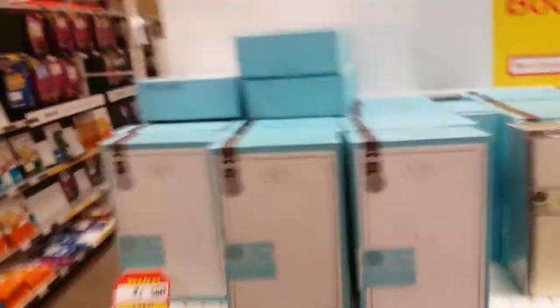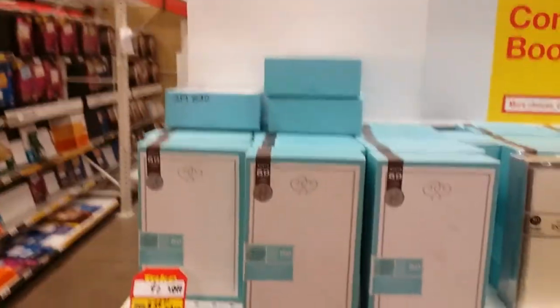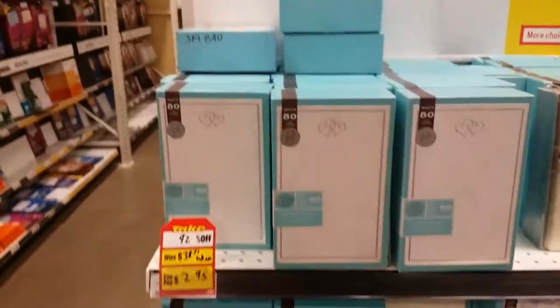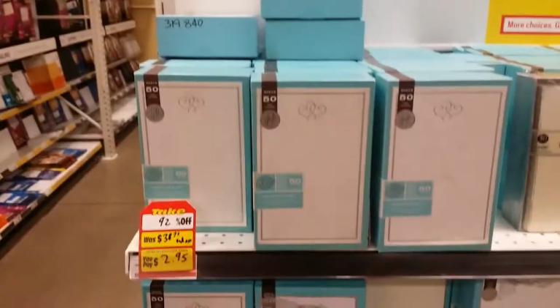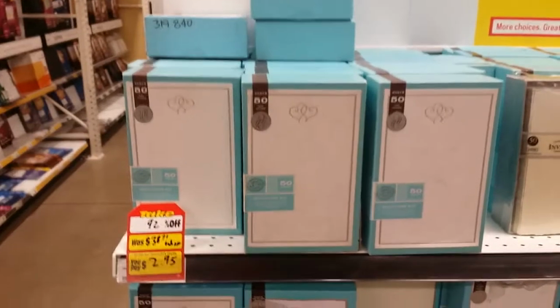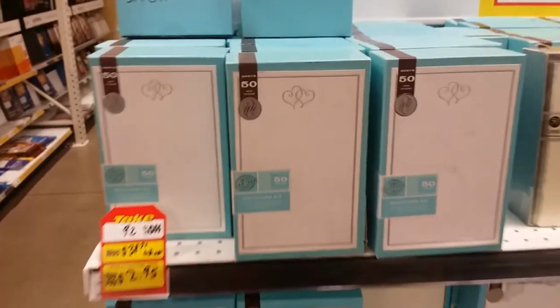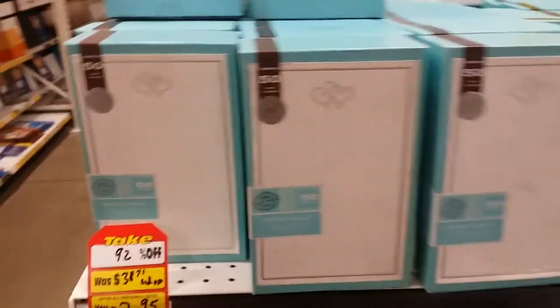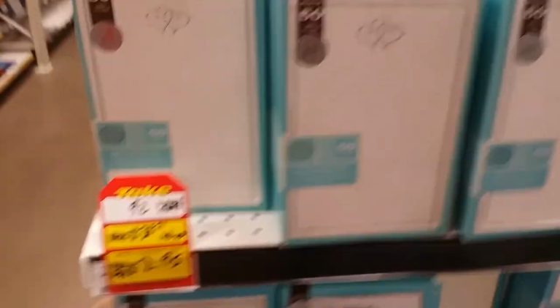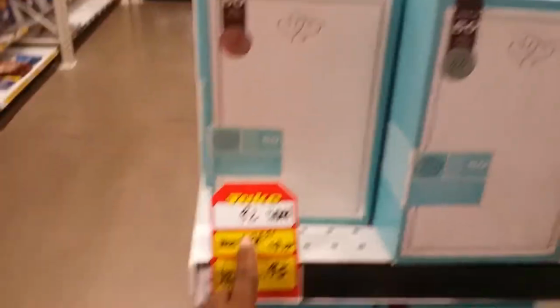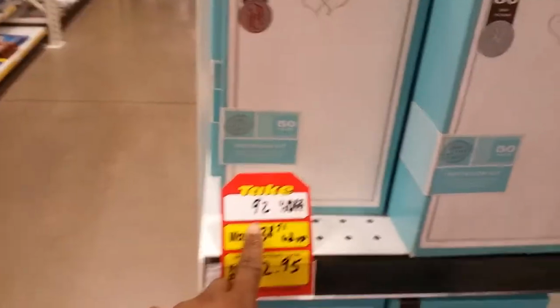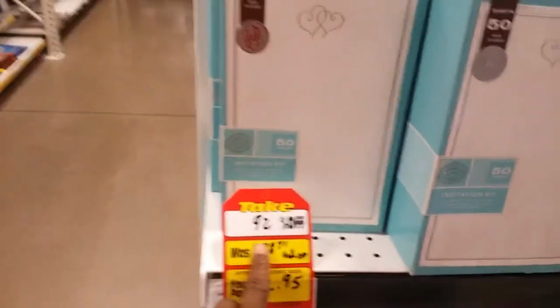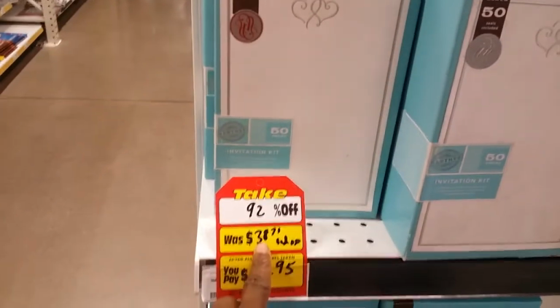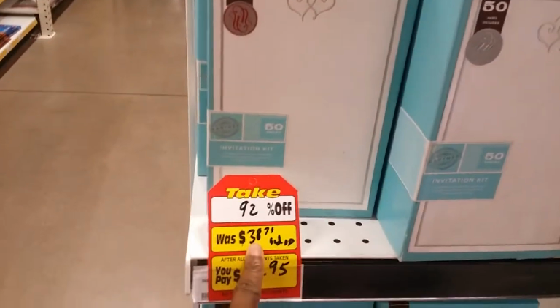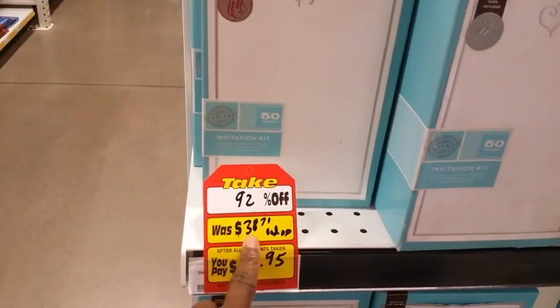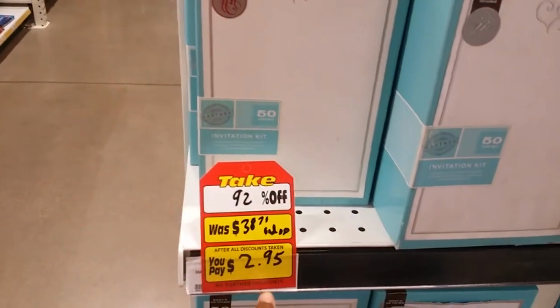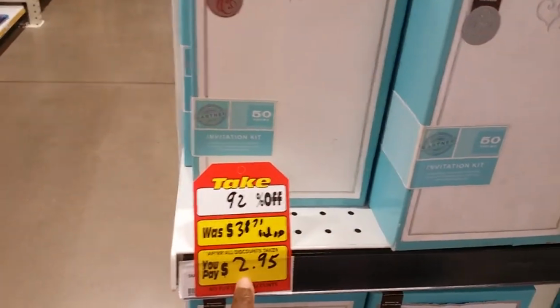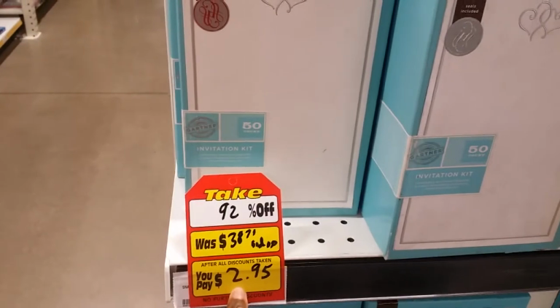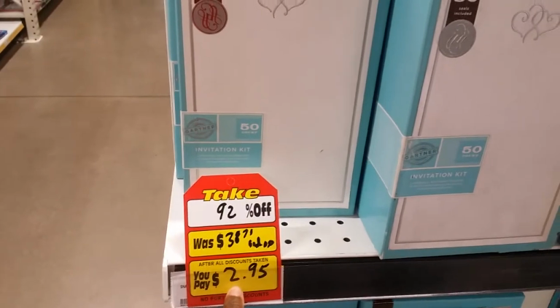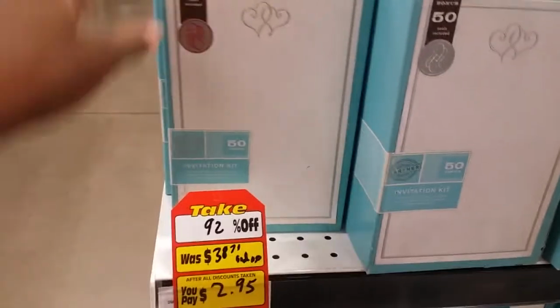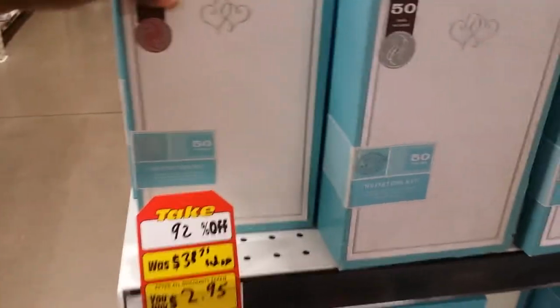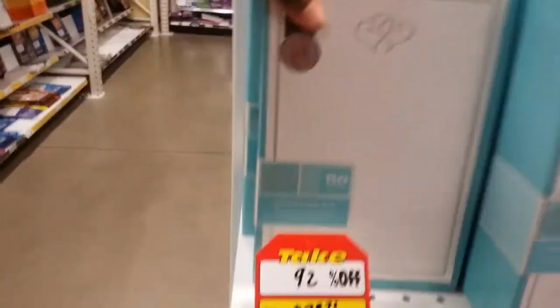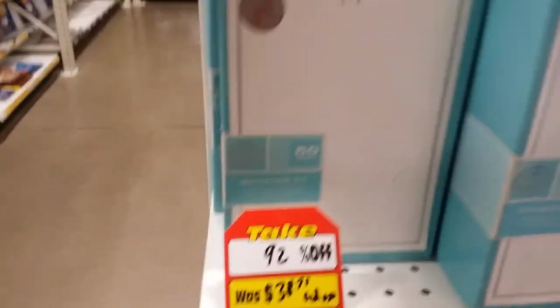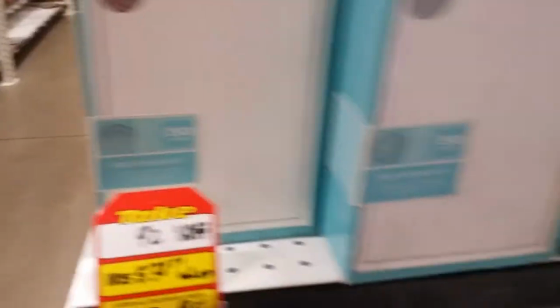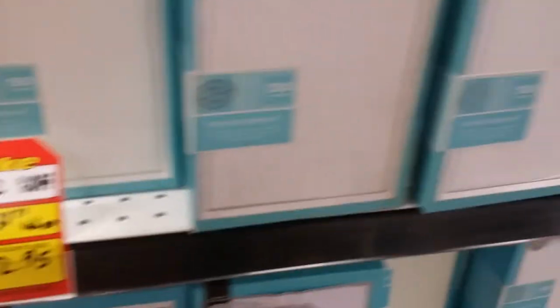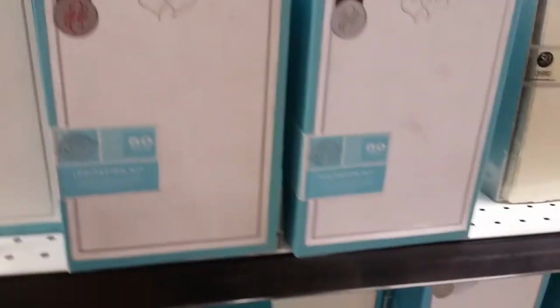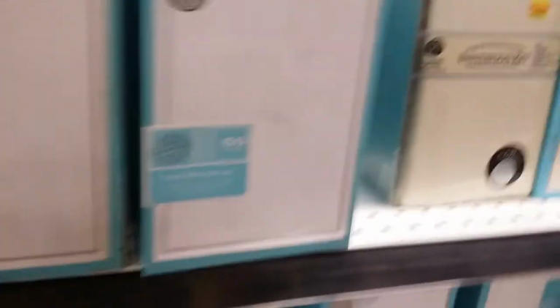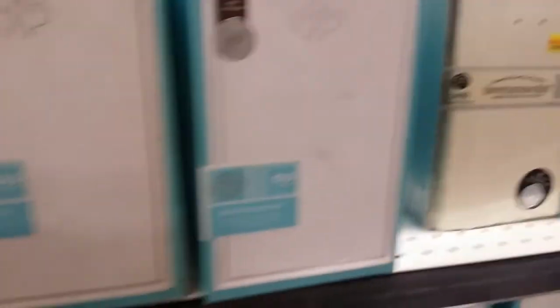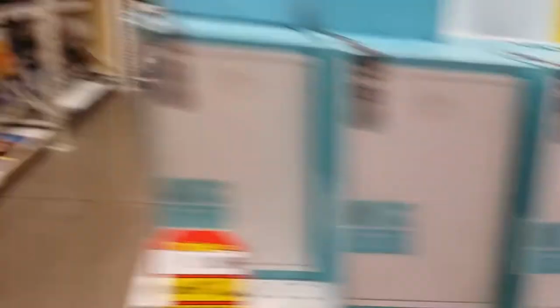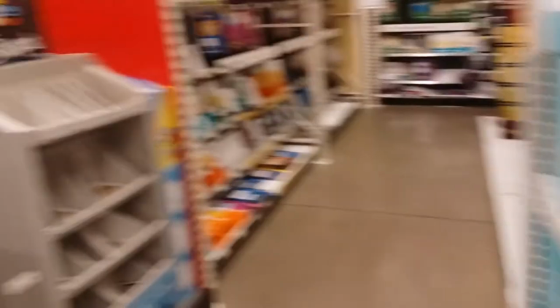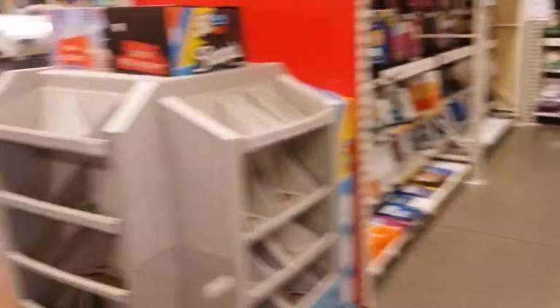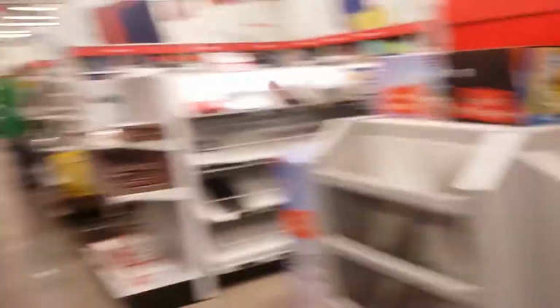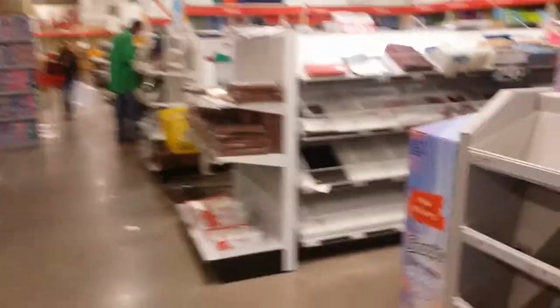I guess here's invitations — not bad. Regularly $38, marked down to $2.95 — an invitation kit. I guess if you're getting married or have a special occasion, that could be worth something for somebody.